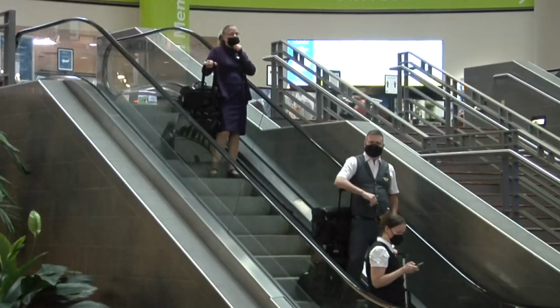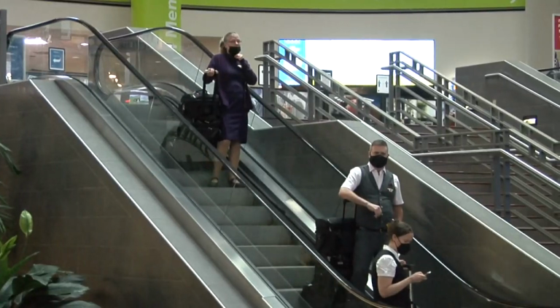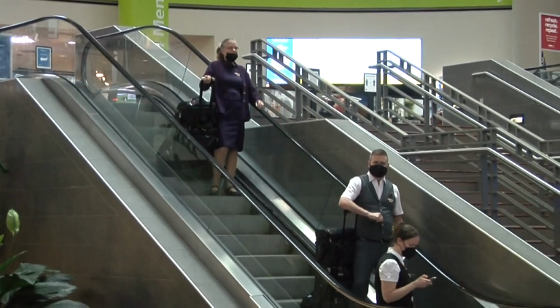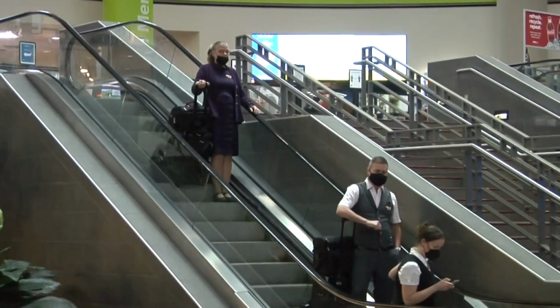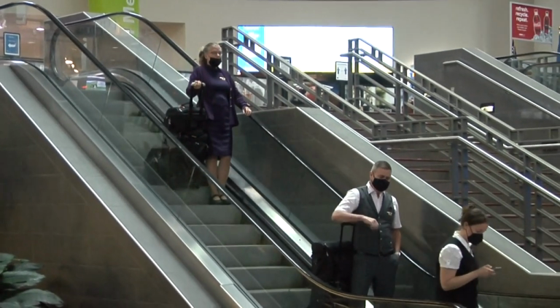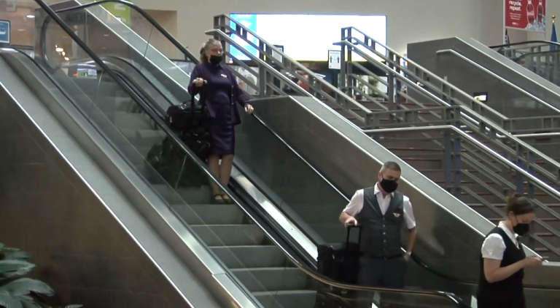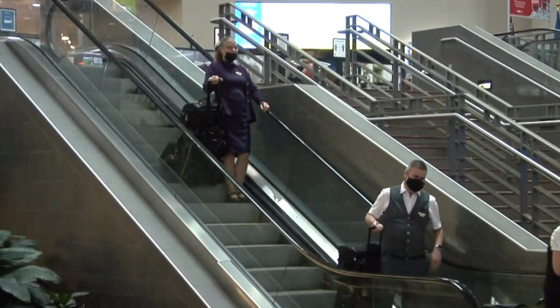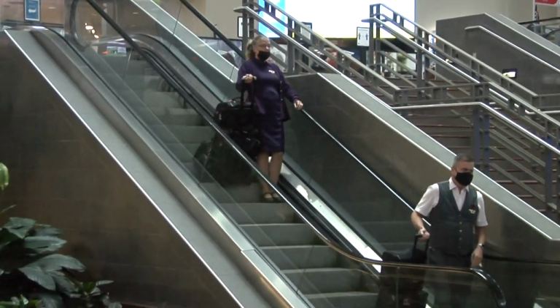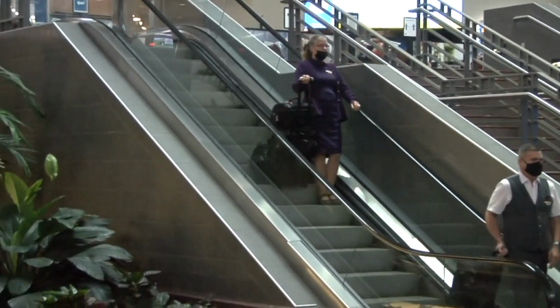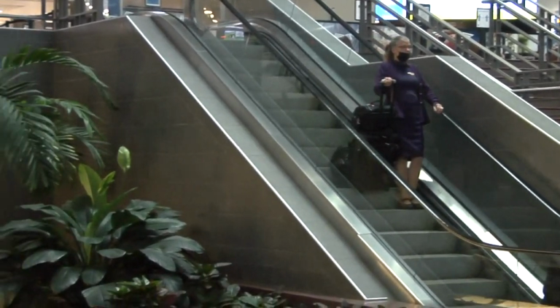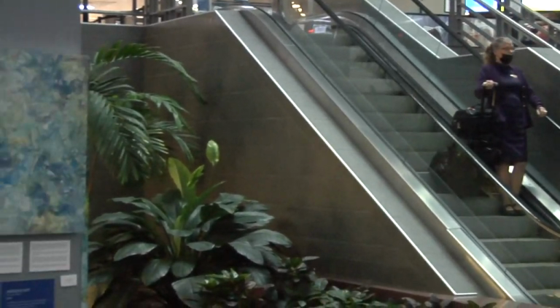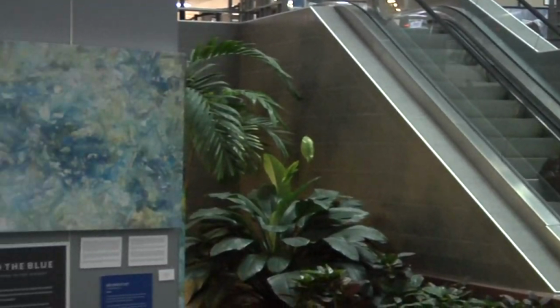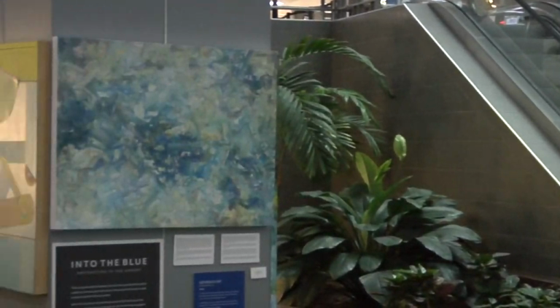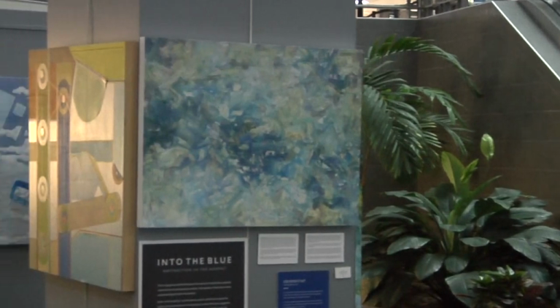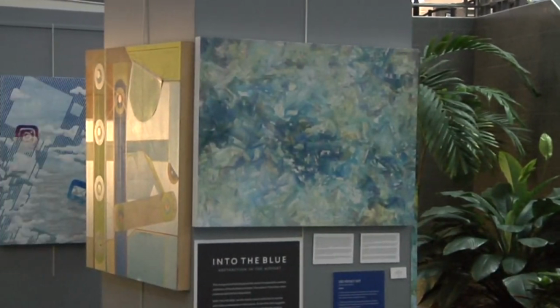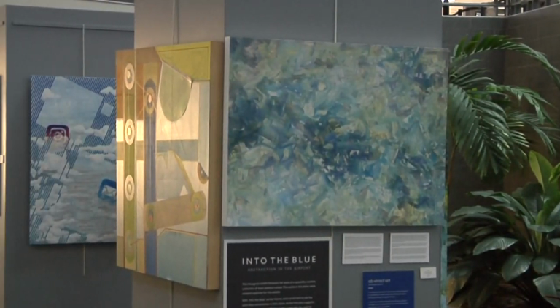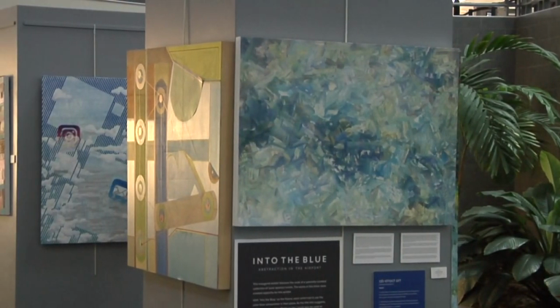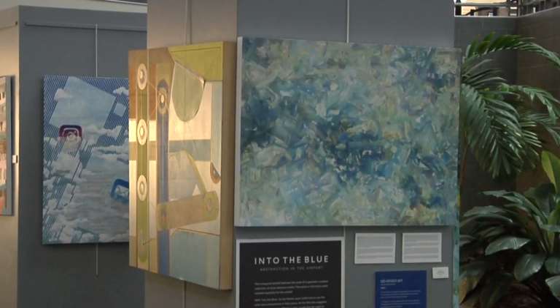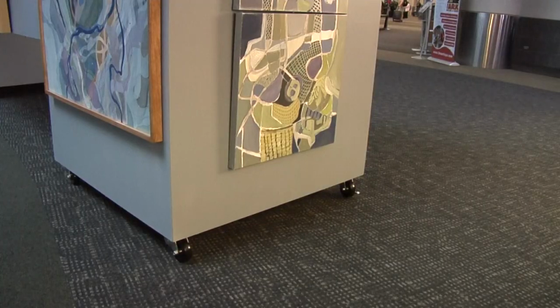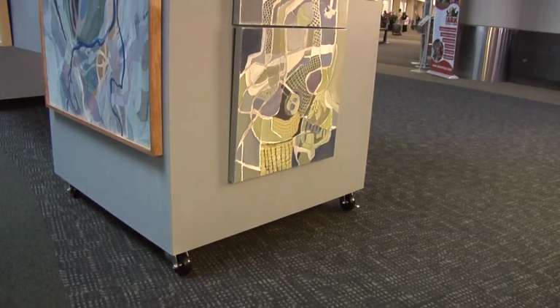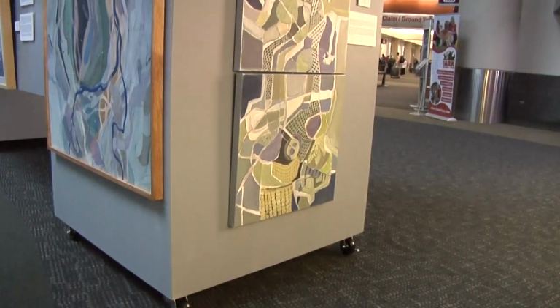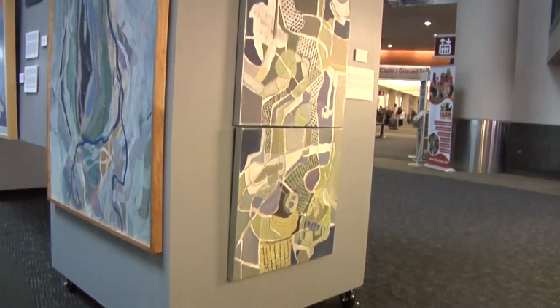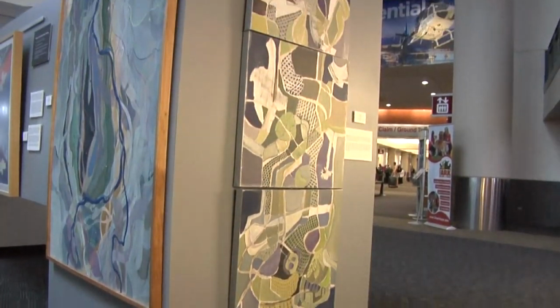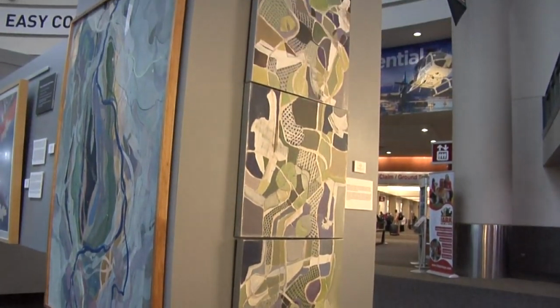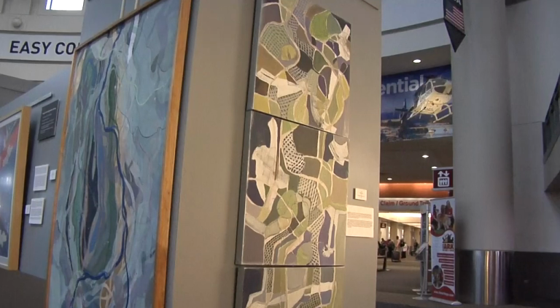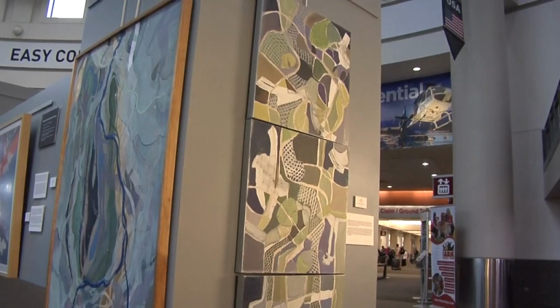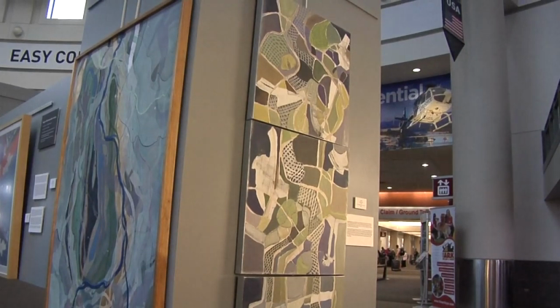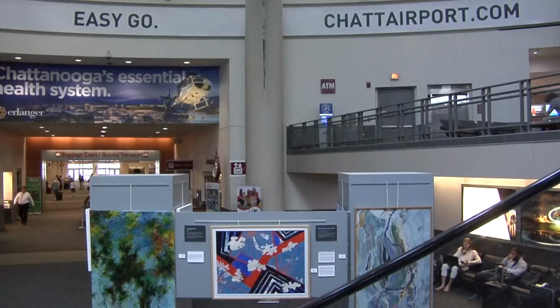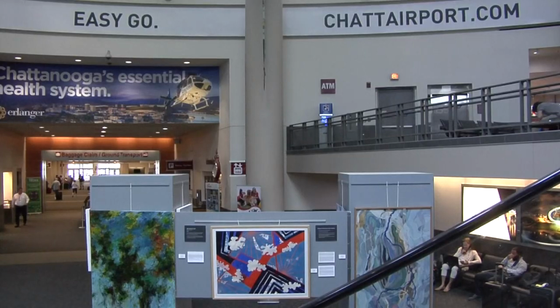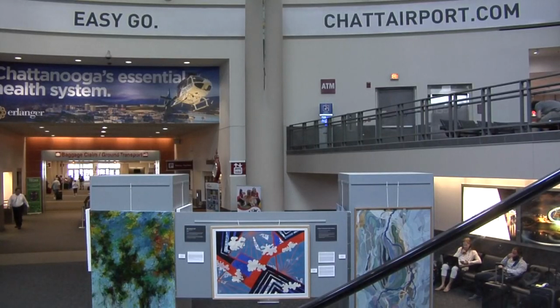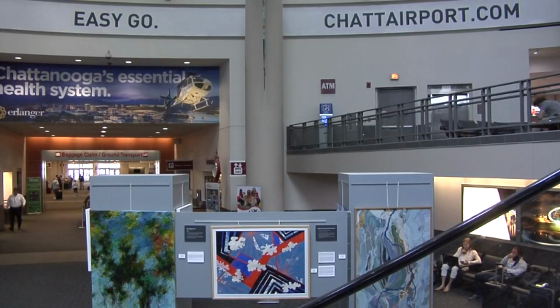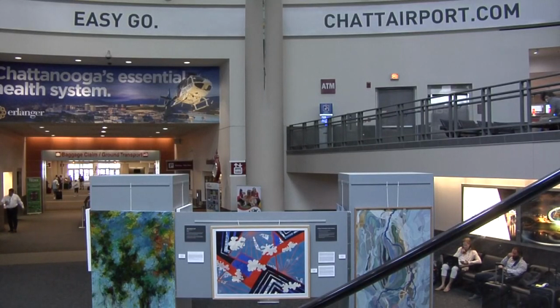The exhibit will be up into December in probably one of the most visible places in the scenic city. Open 24-7, viewing is free, and yes, the paintings are for sale. Dave Staley, News 12 Now.